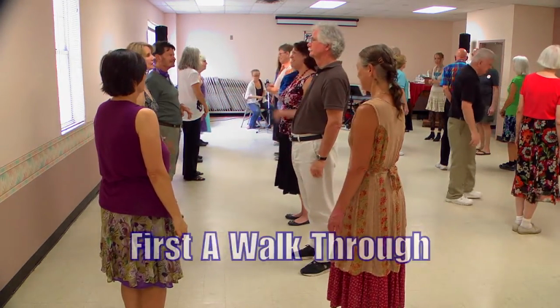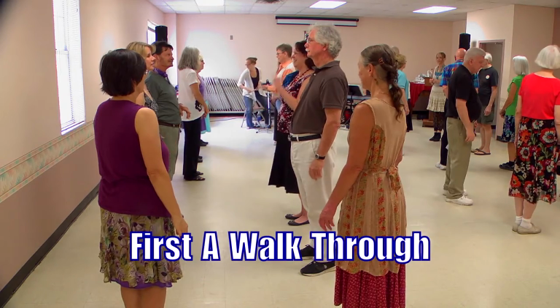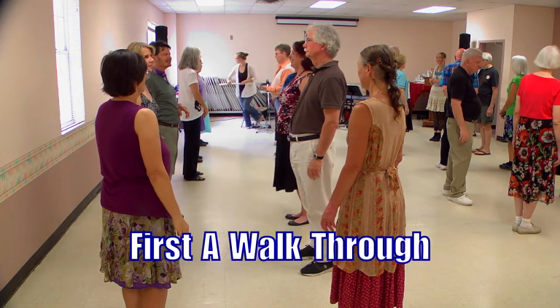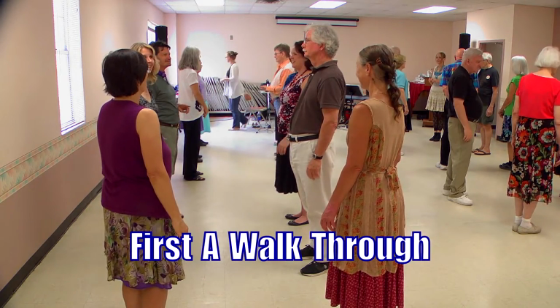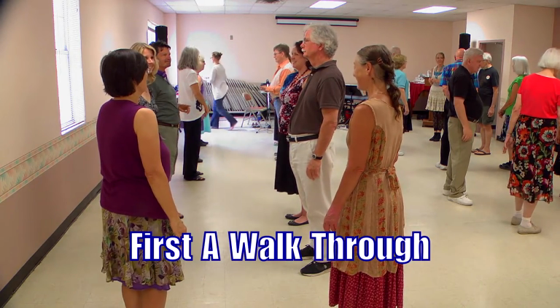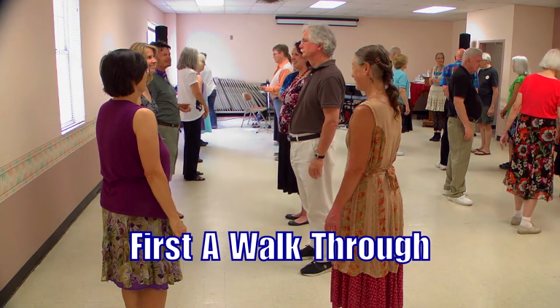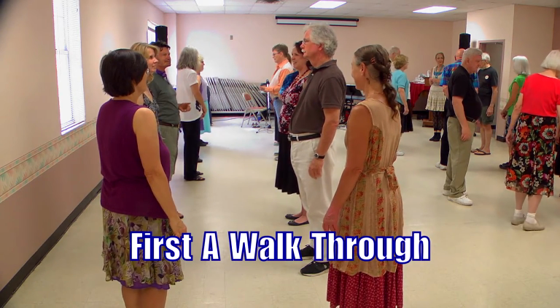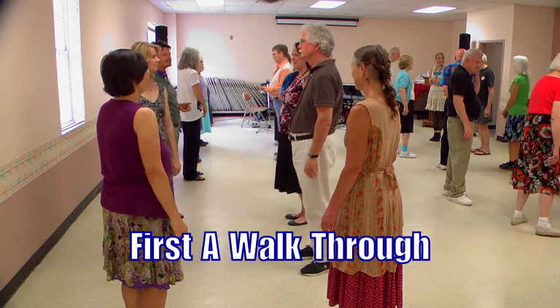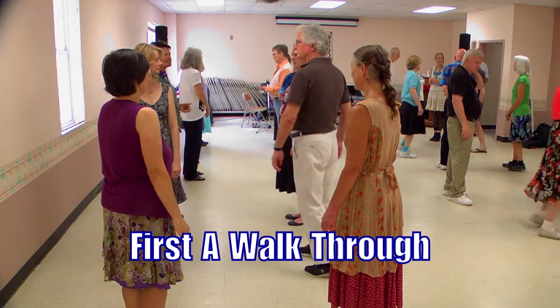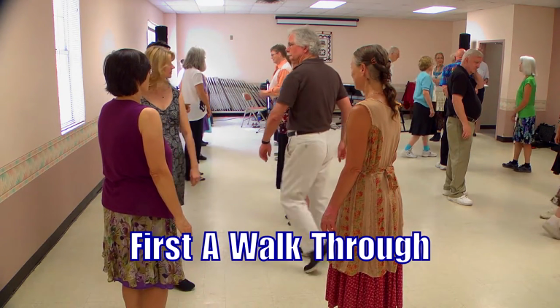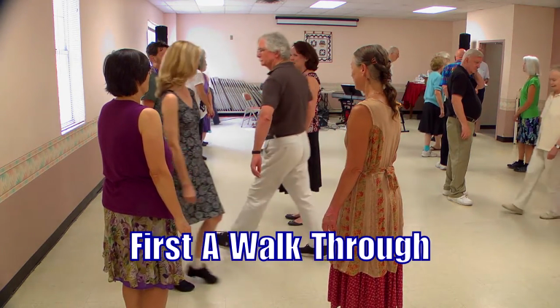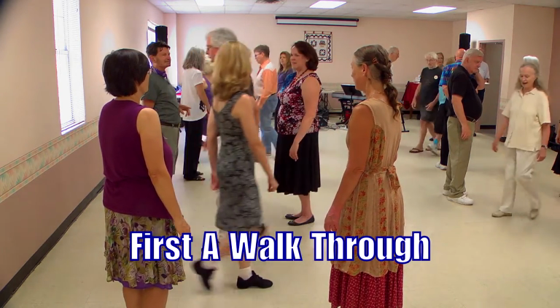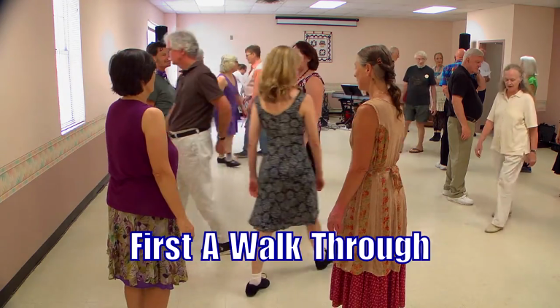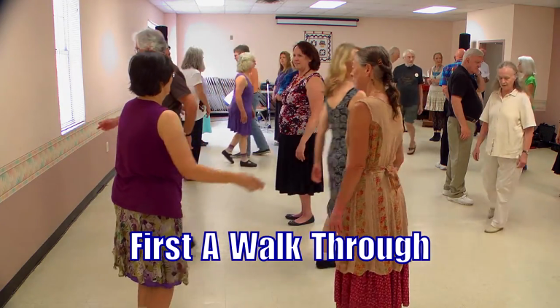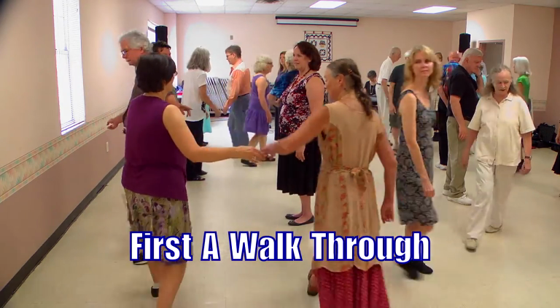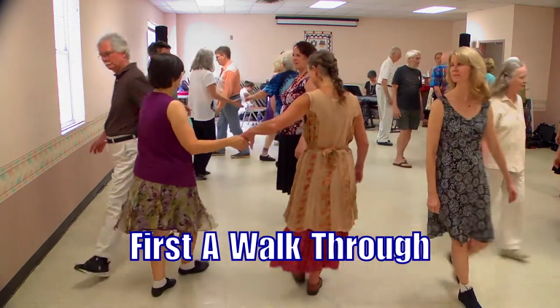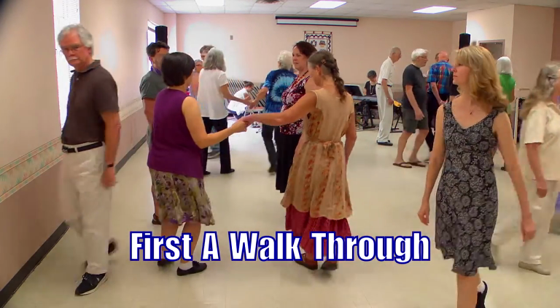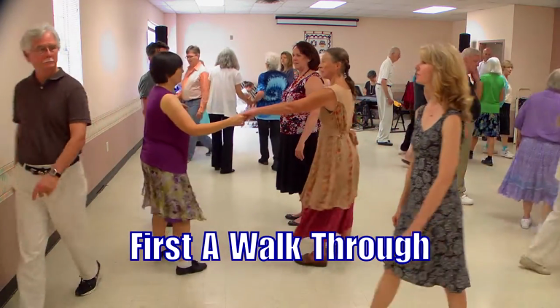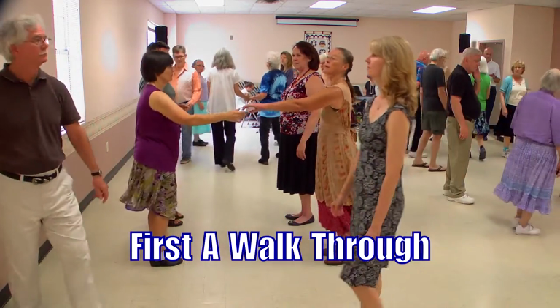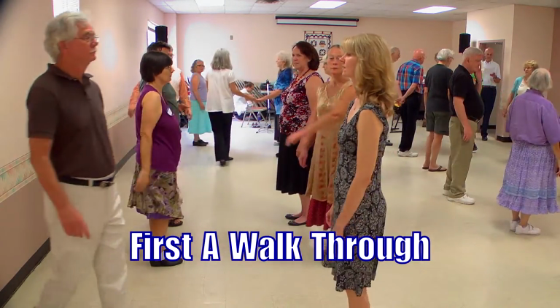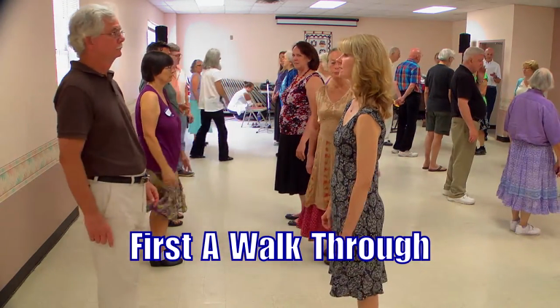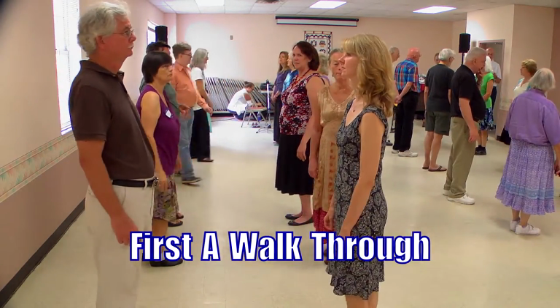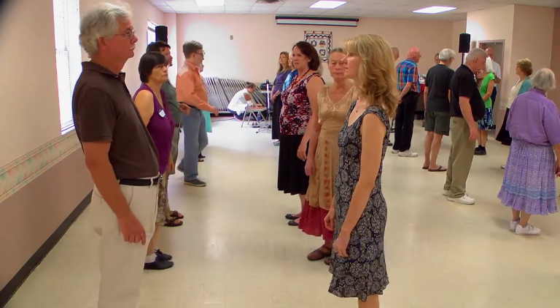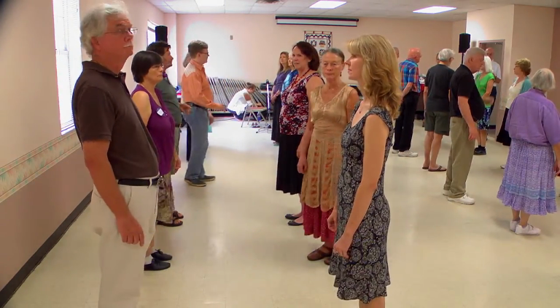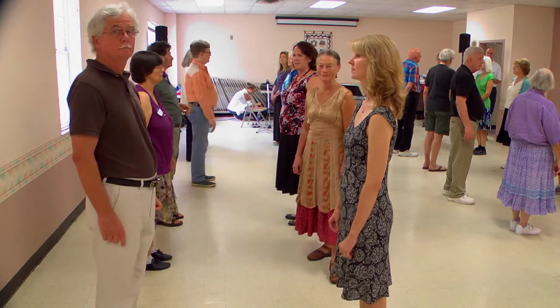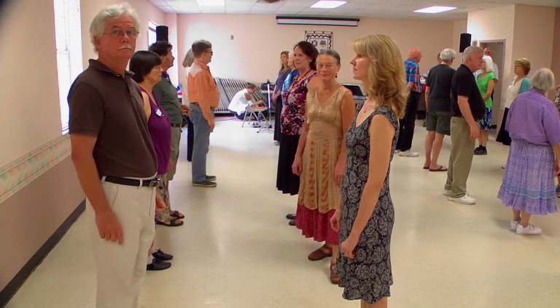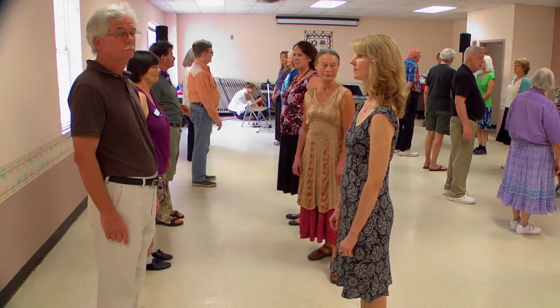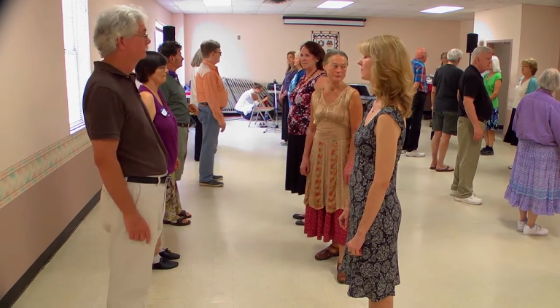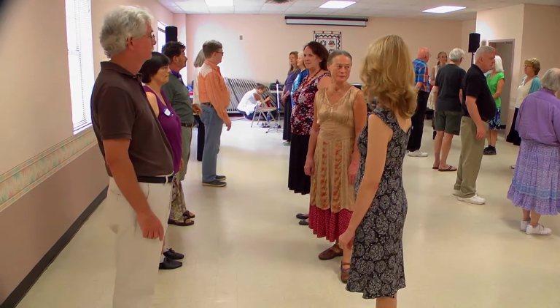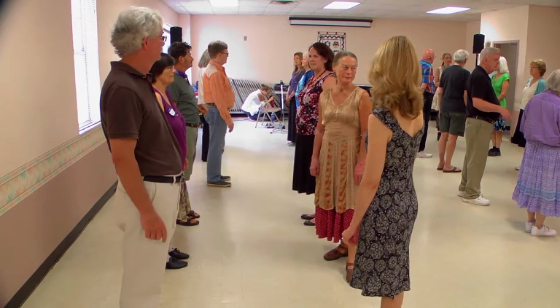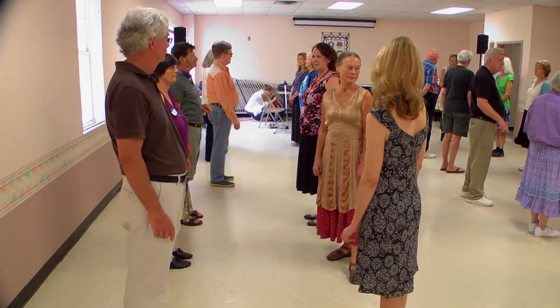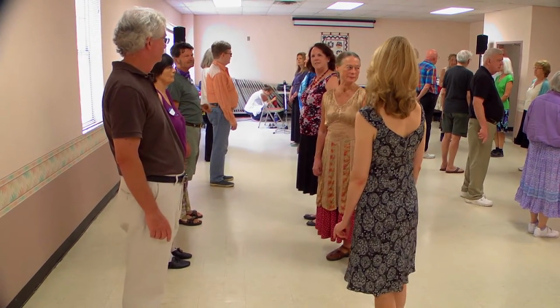Then the ones cross left shoulders and cast. Threes move up. Ones are casting down in both places. And that's your second A music.